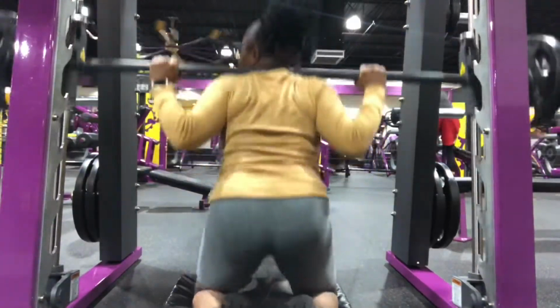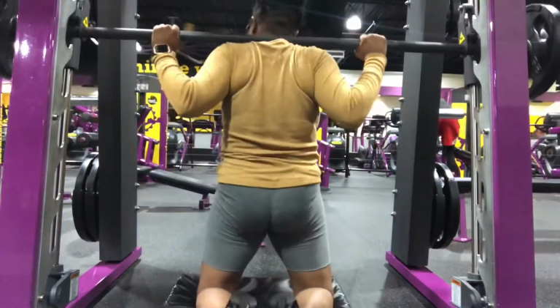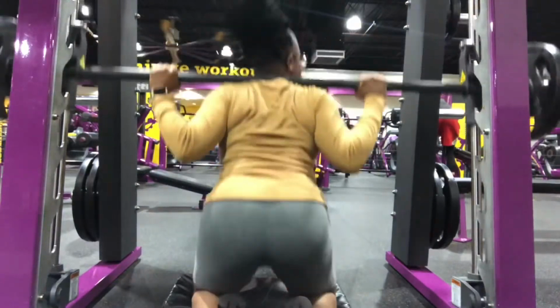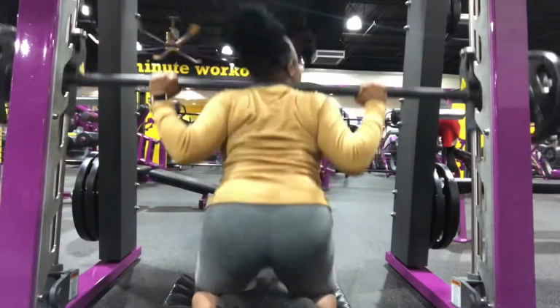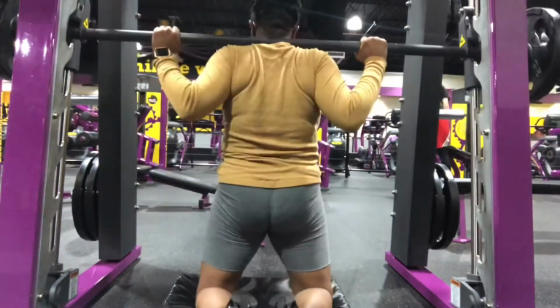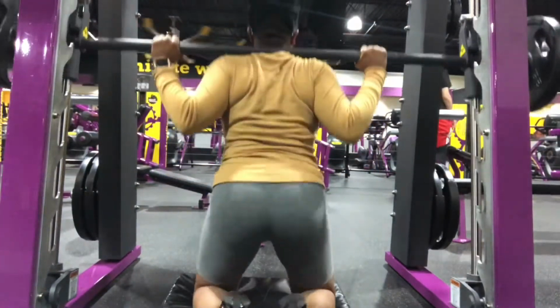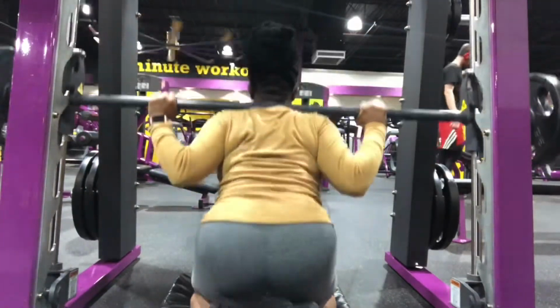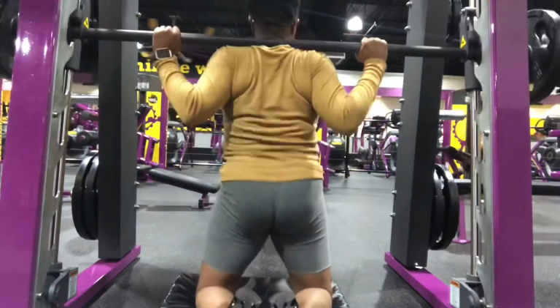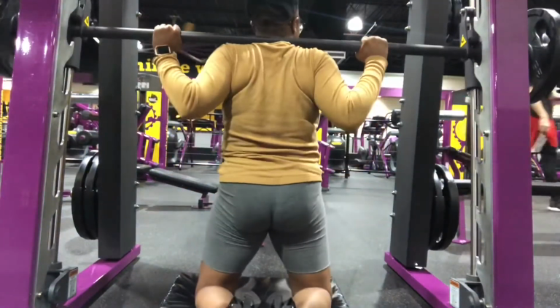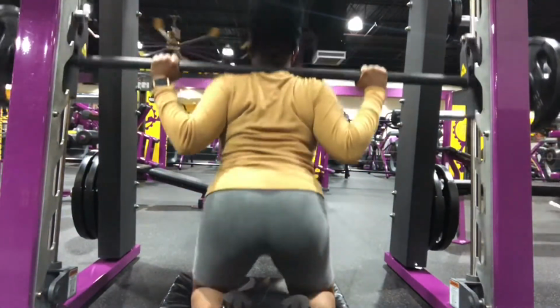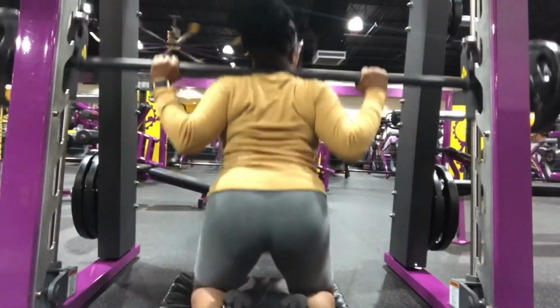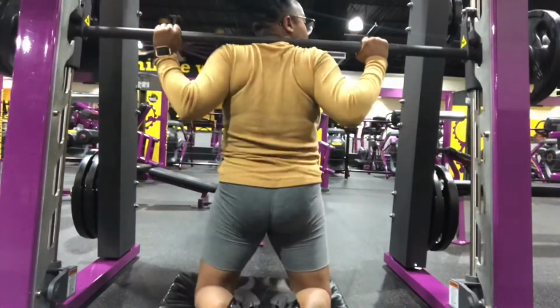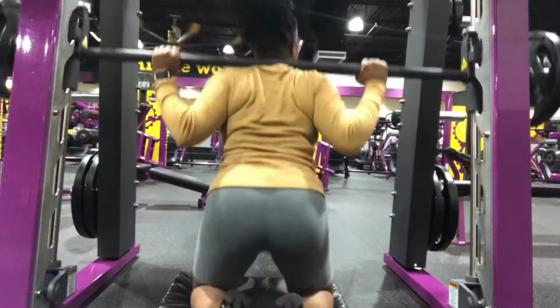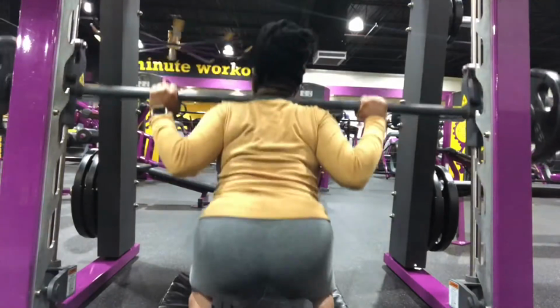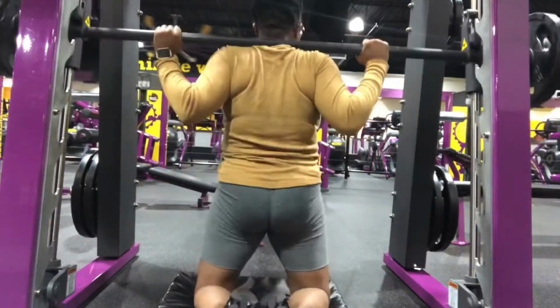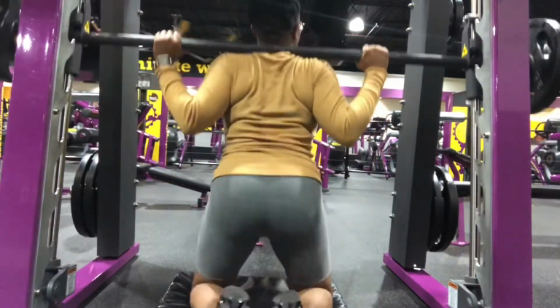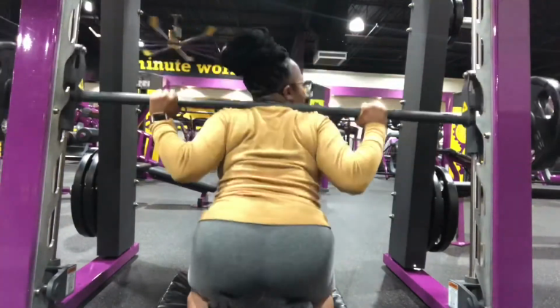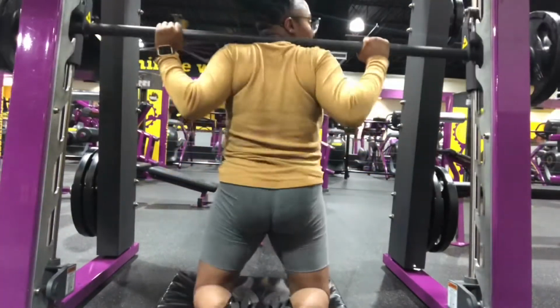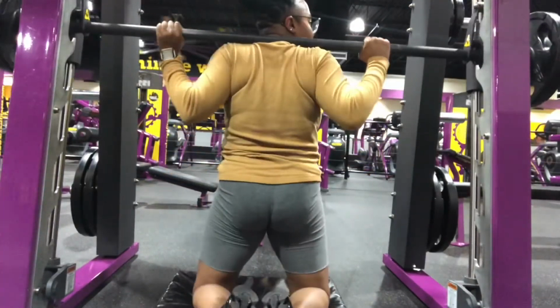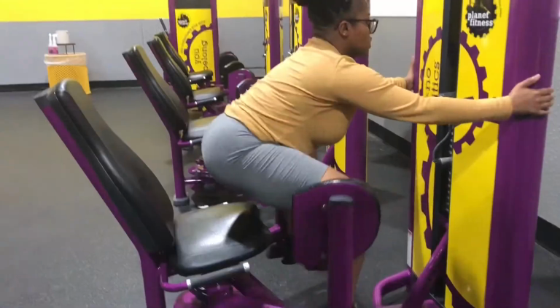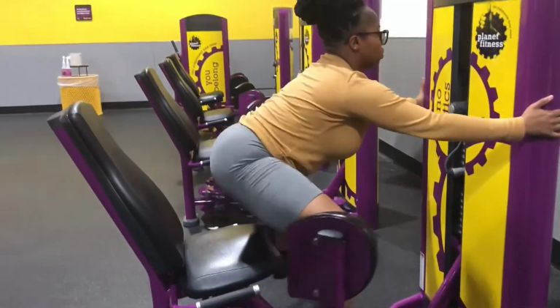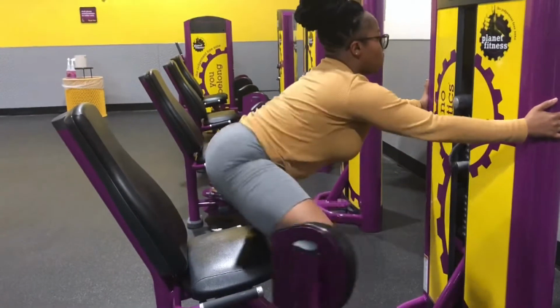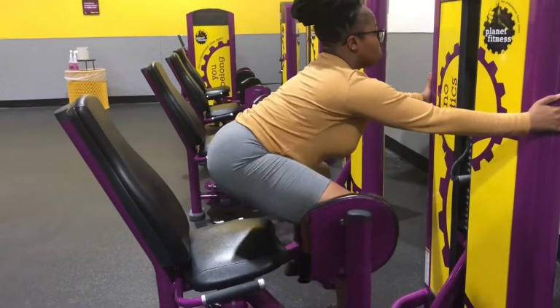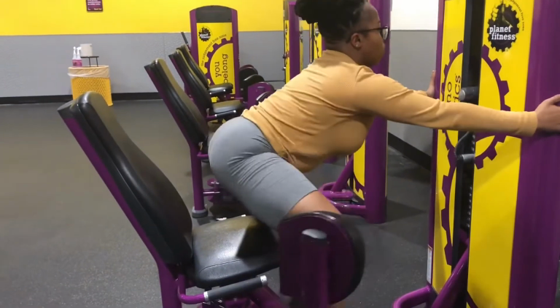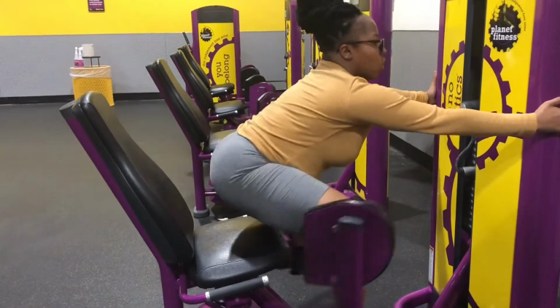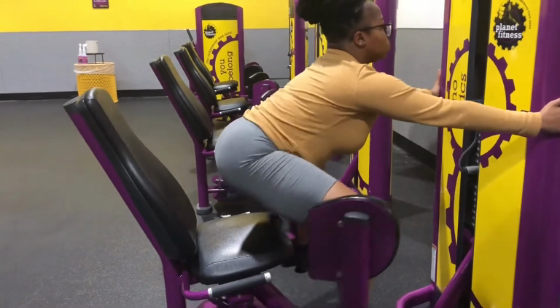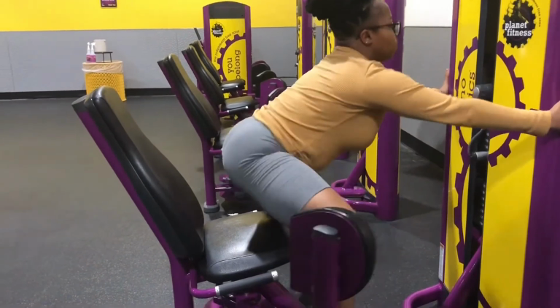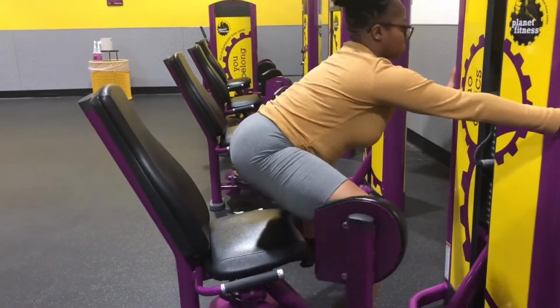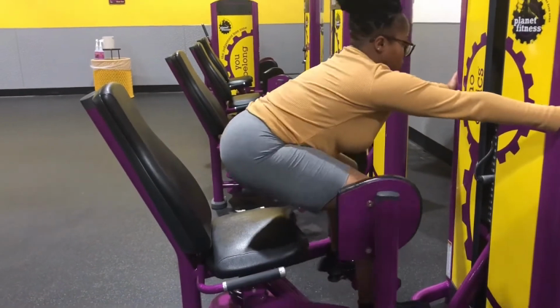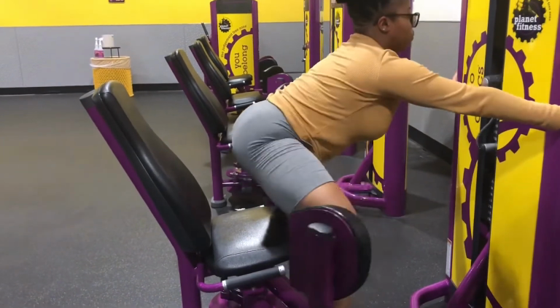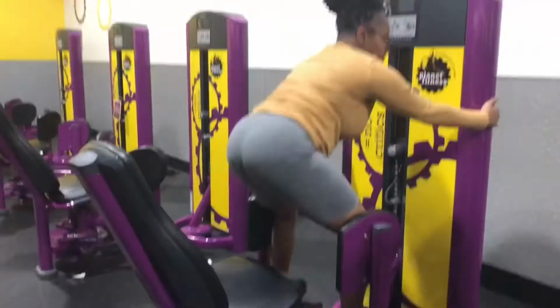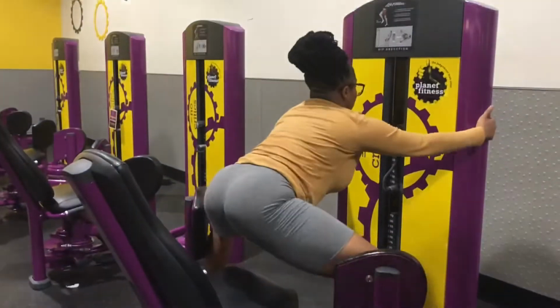These are the only versions of quote-unquote squats that I'm going to do when I'm trying to isolate my booty. Stop this demographic of saying squats is what's growing your butt — because it's not.